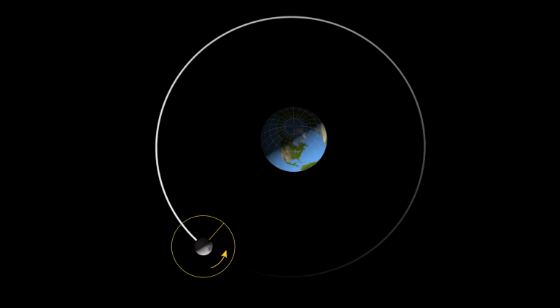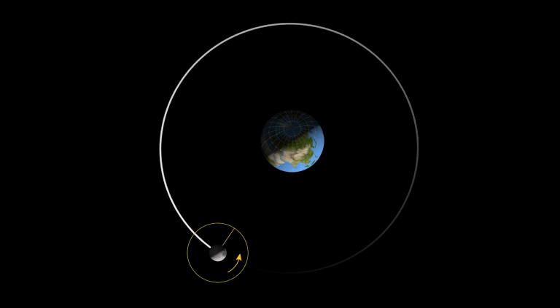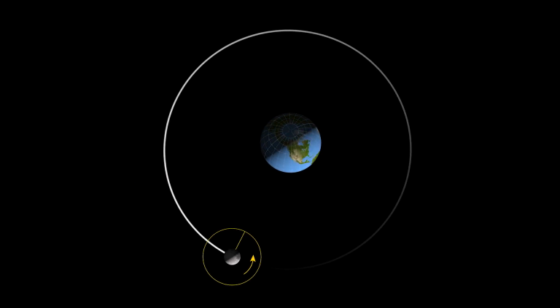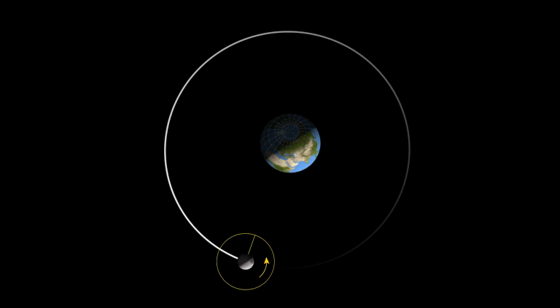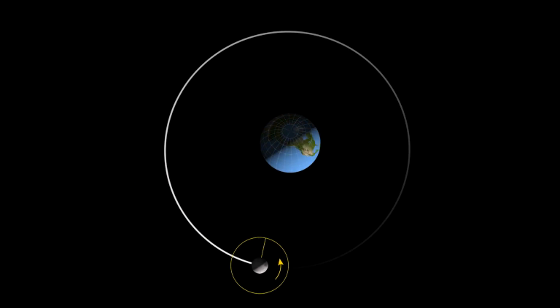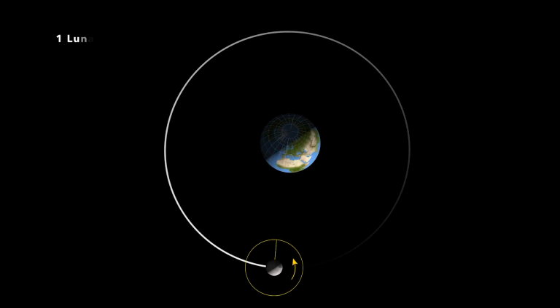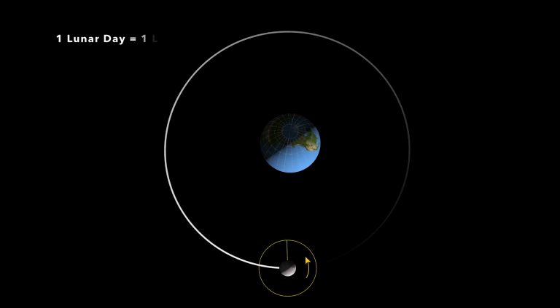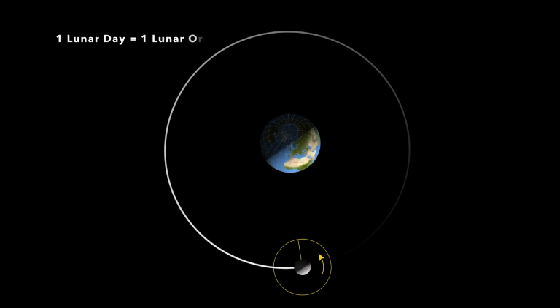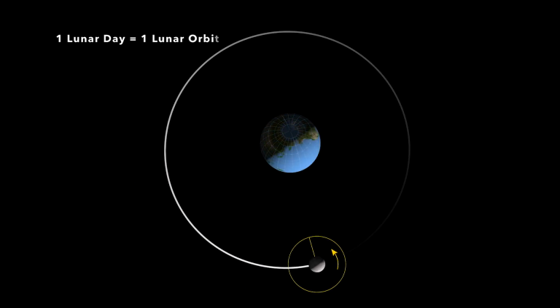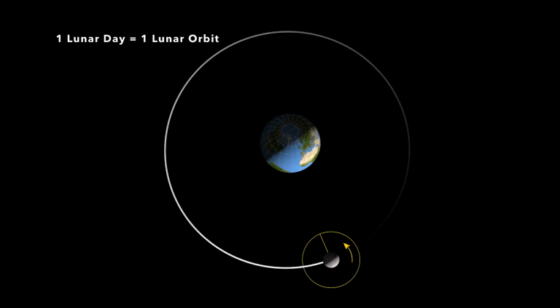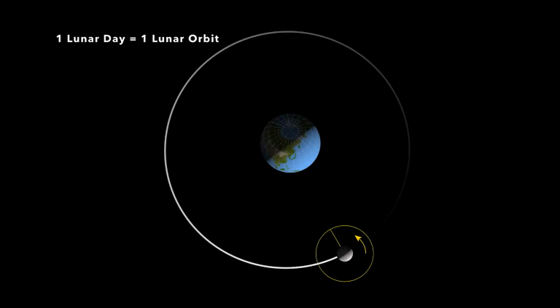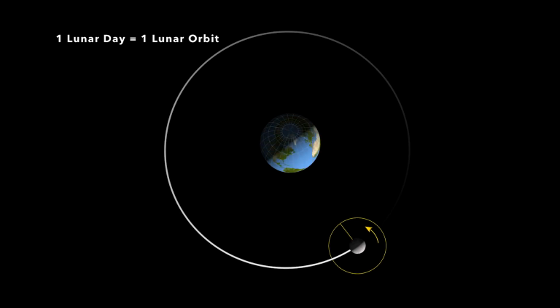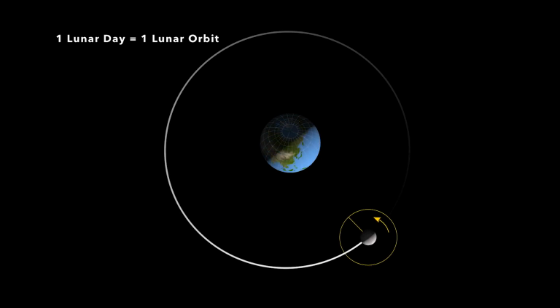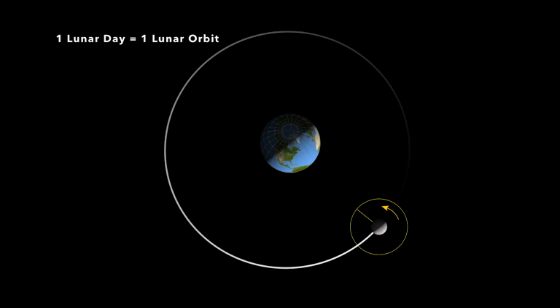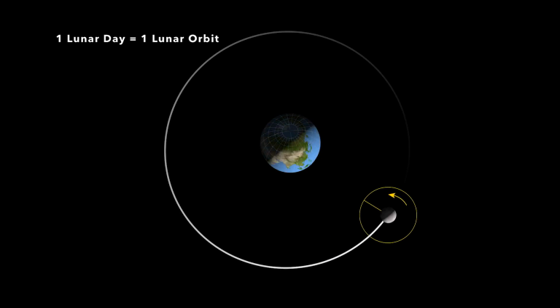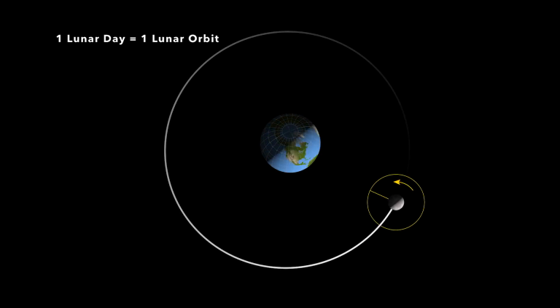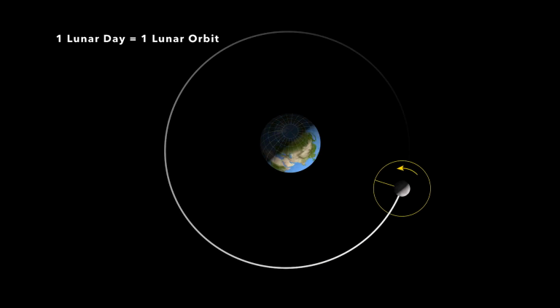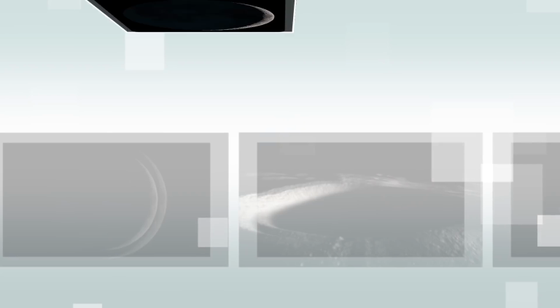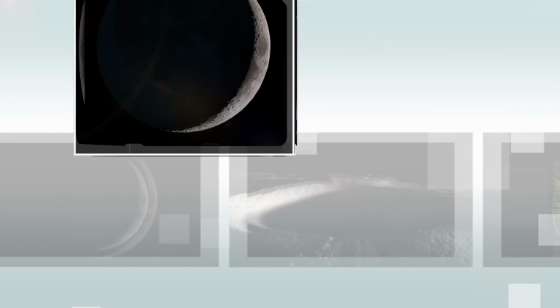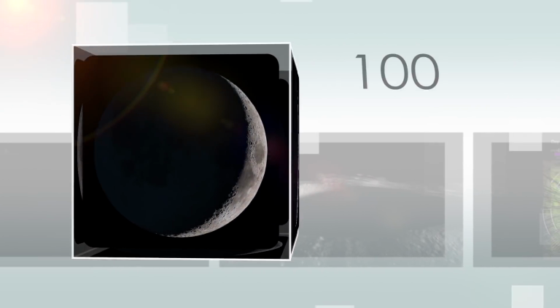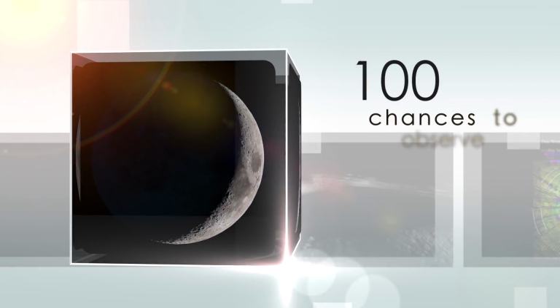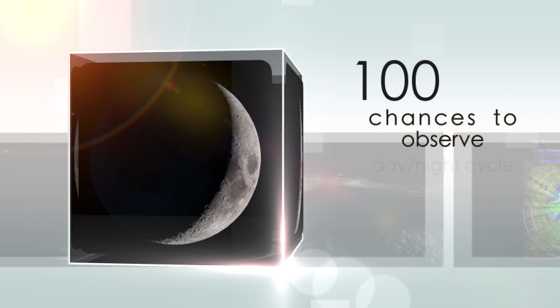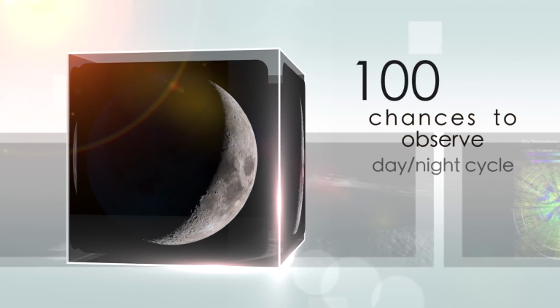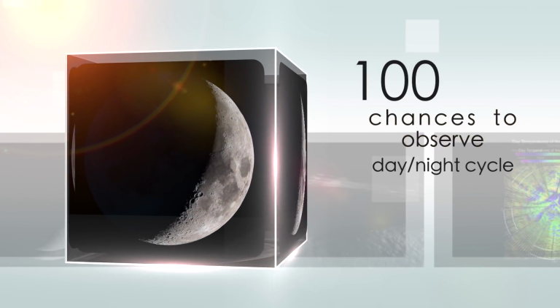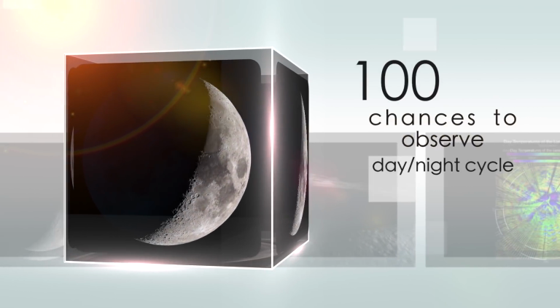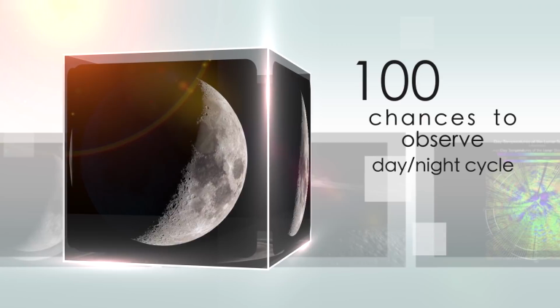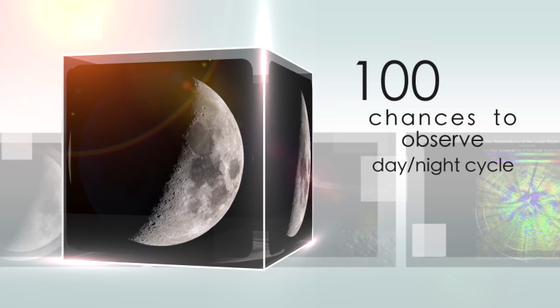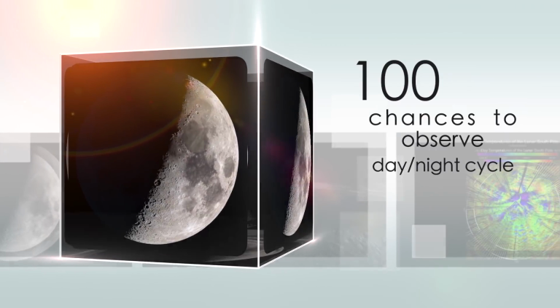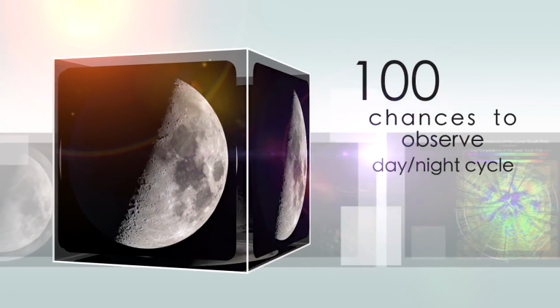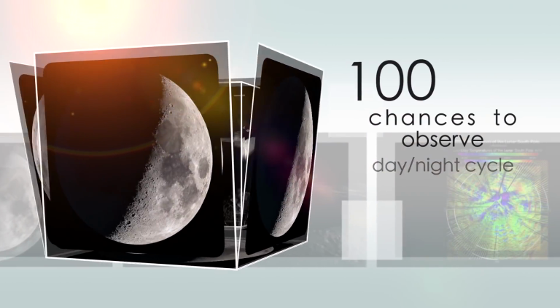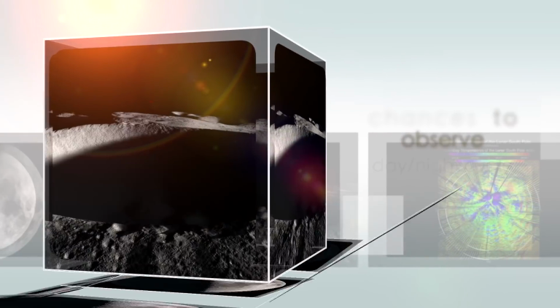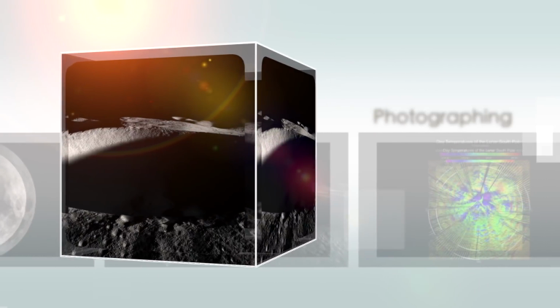So, a lunar day takes about the same amount of time as one complete lunar orbit. 100 lunar days means 100 chances to observe a complete day-night cycle on the moon.